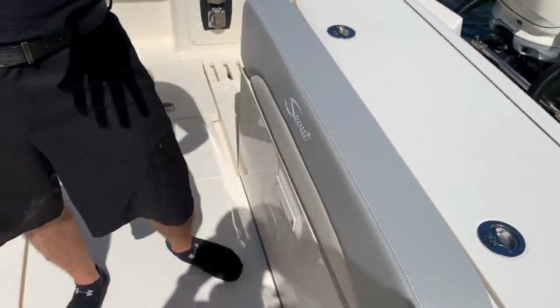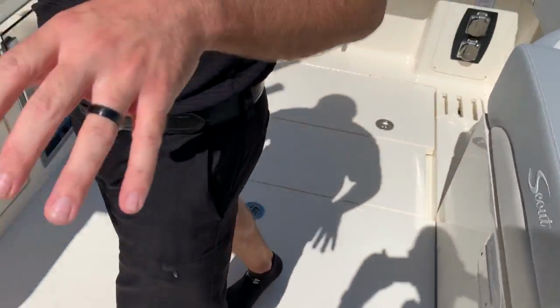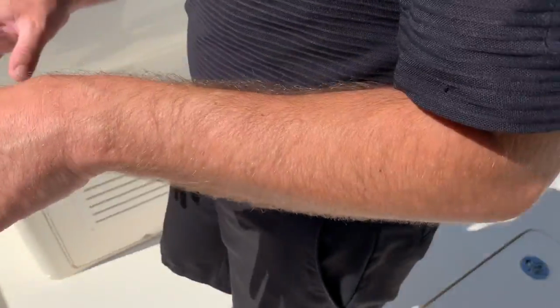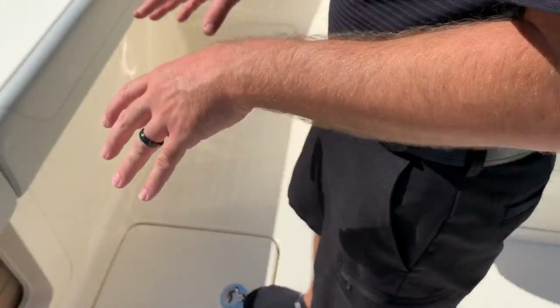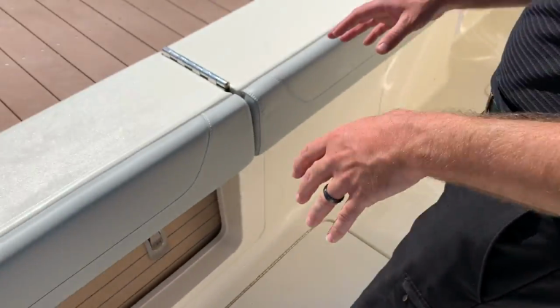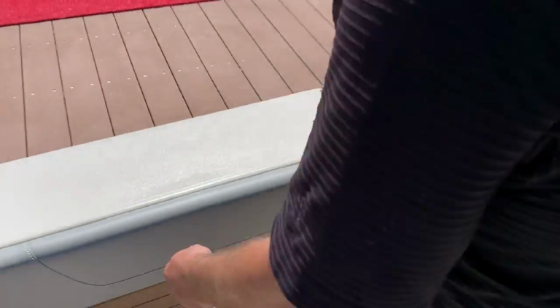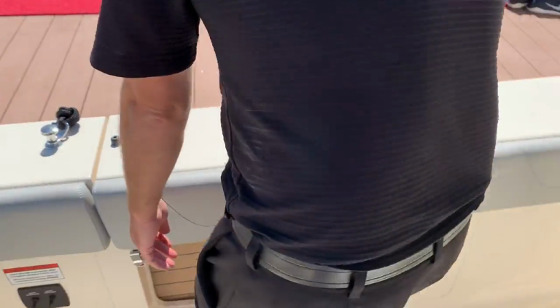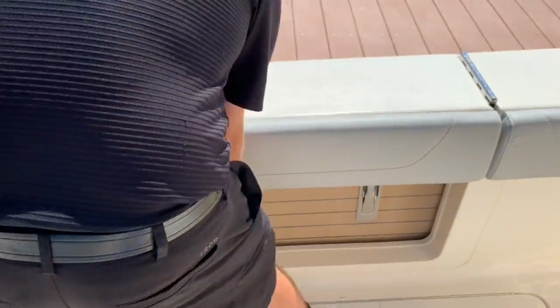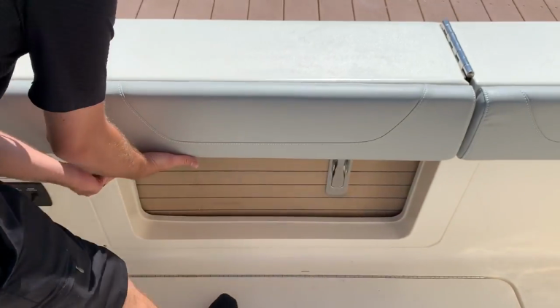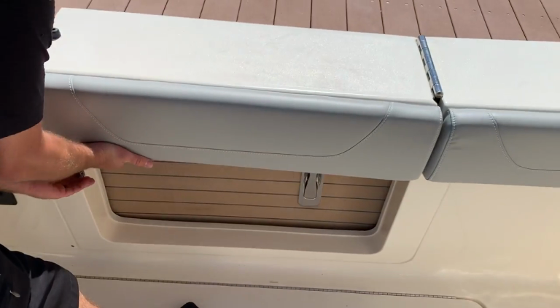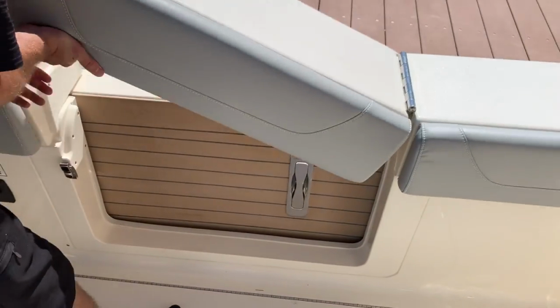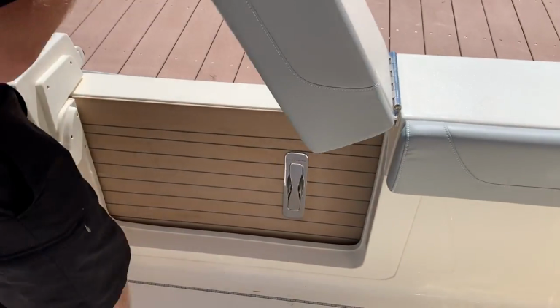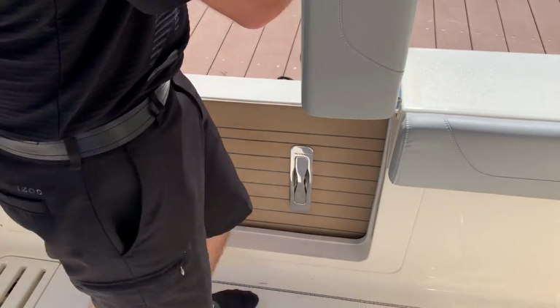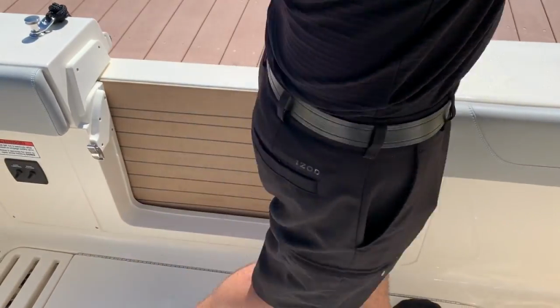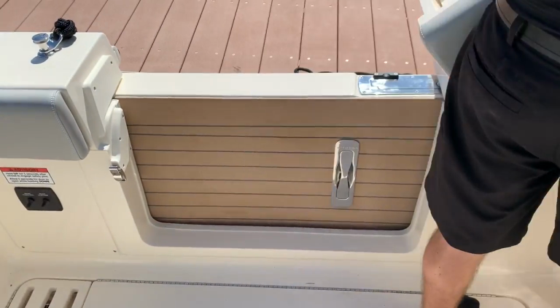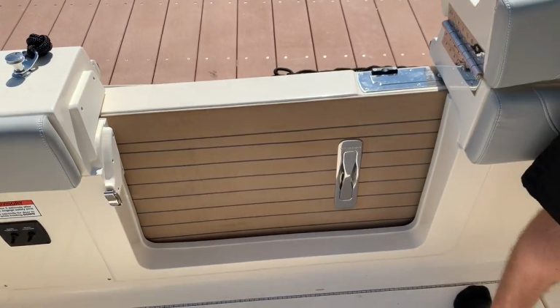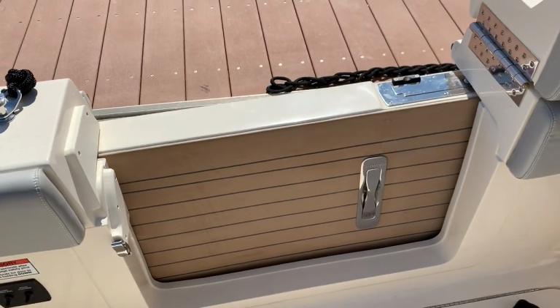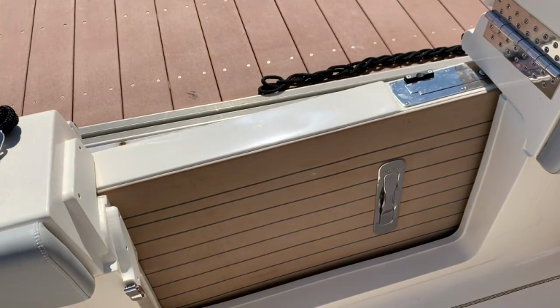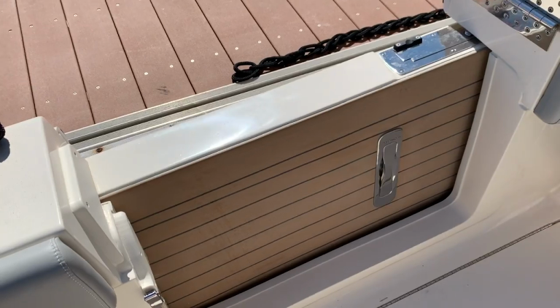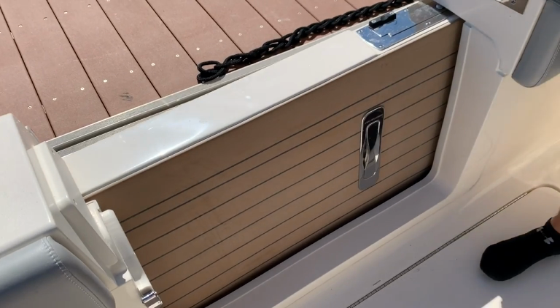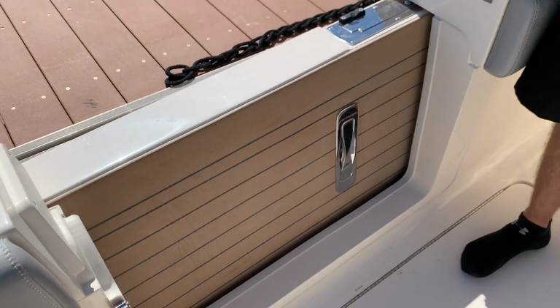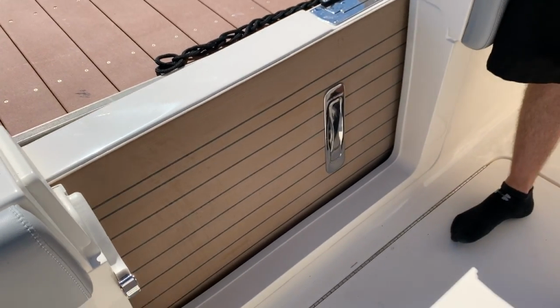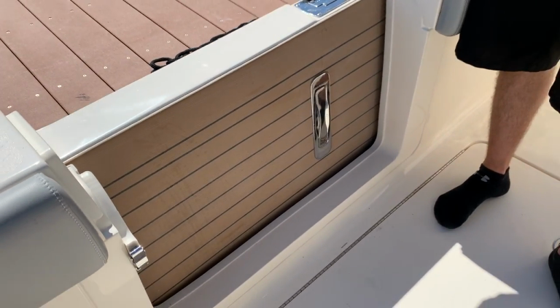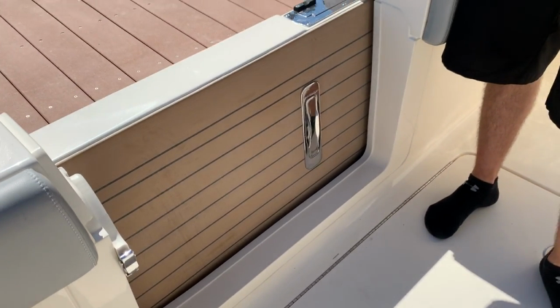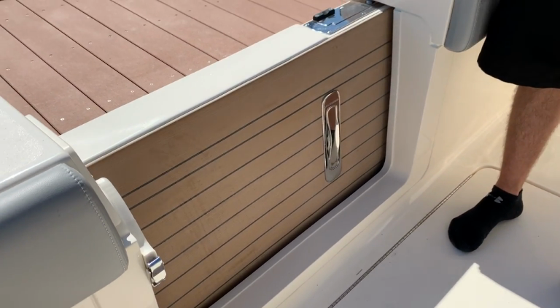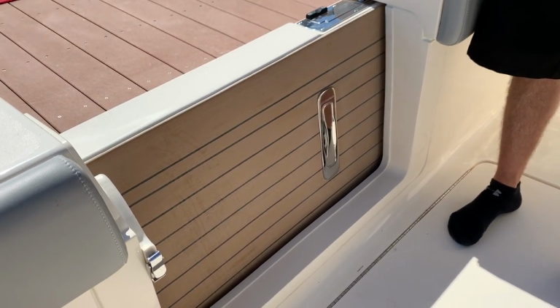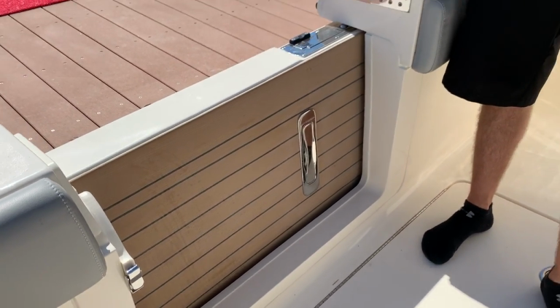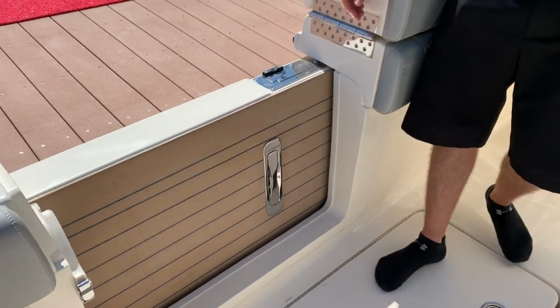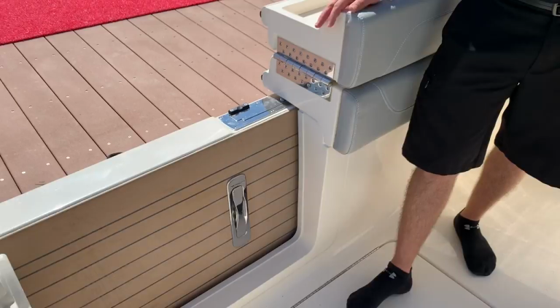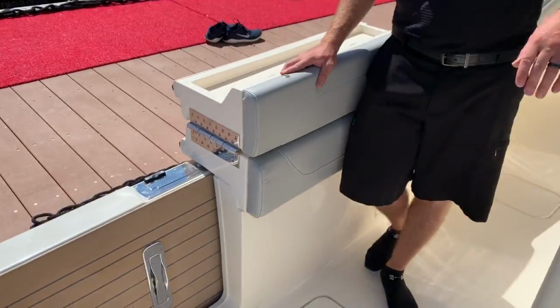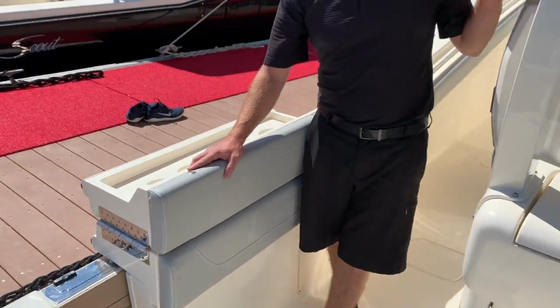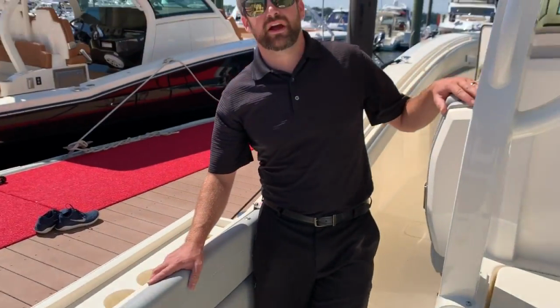One feature that we can't show you on the dock right now is beach mode. But instead of just a door, Scout has a whole fold-down side of the hull that you can hang out on when you're anchored out.